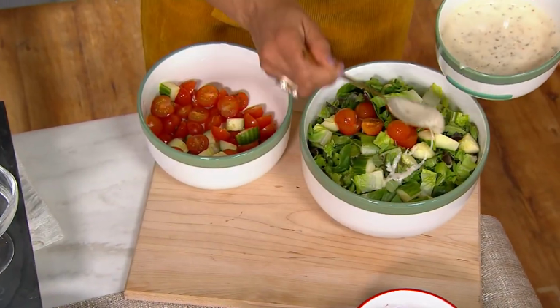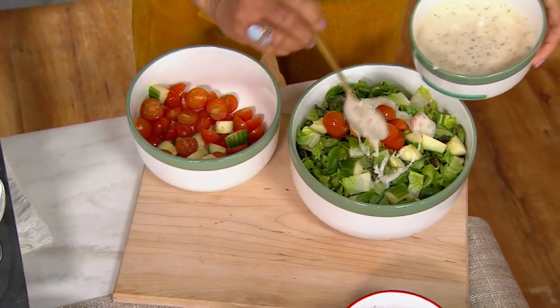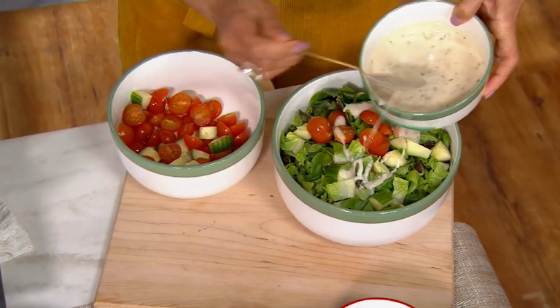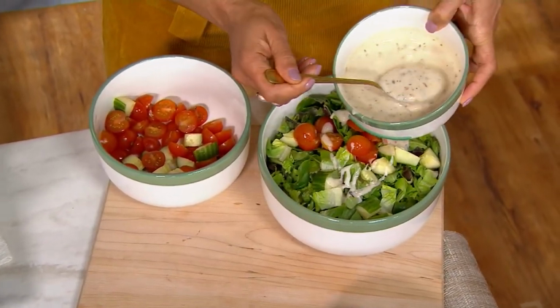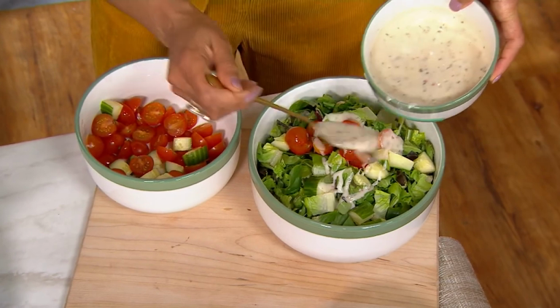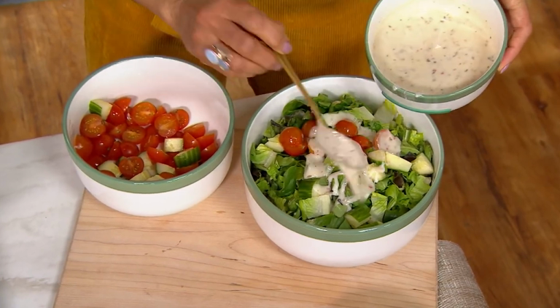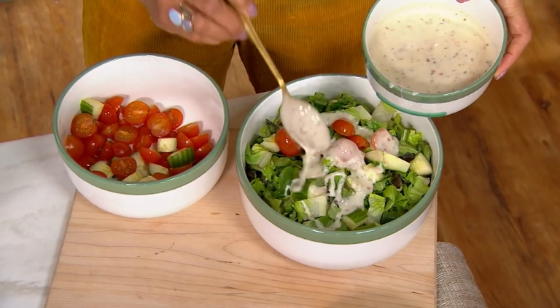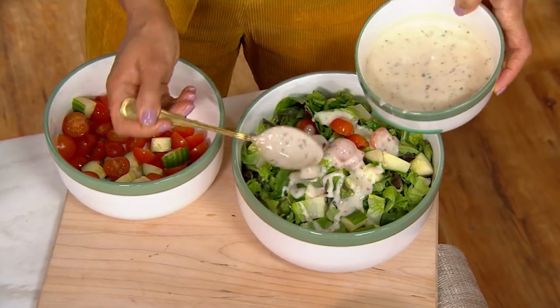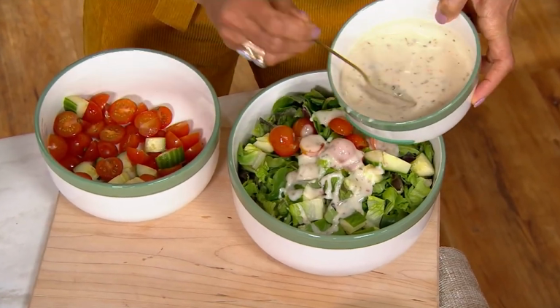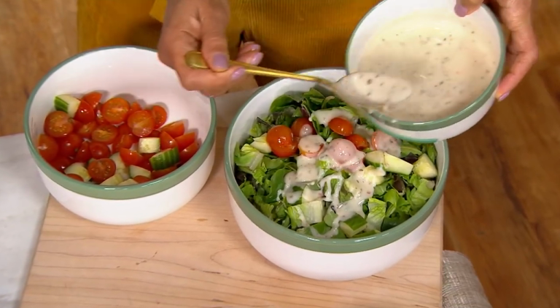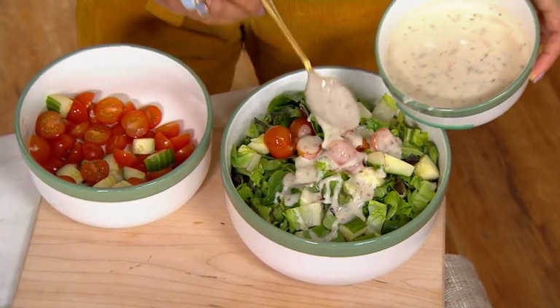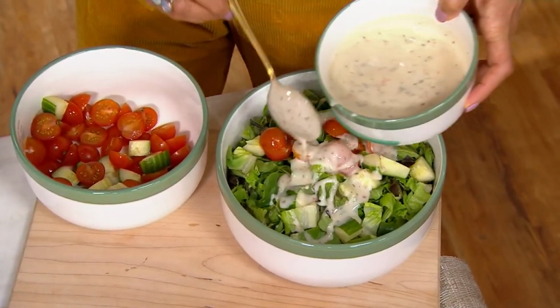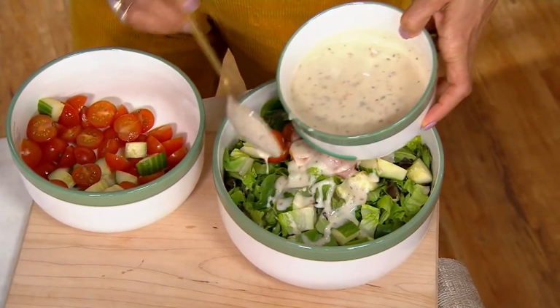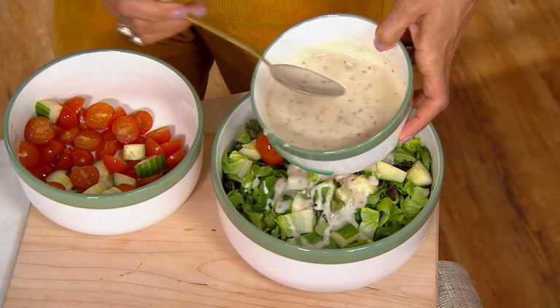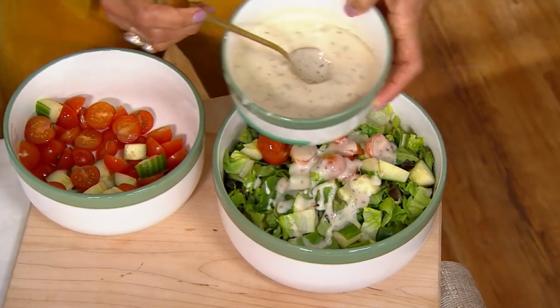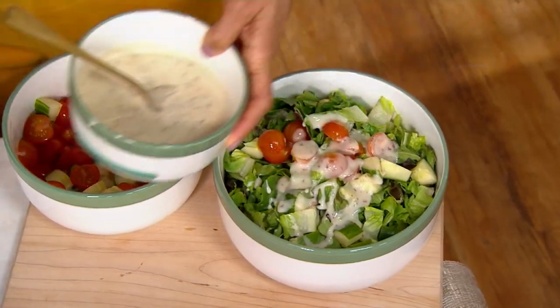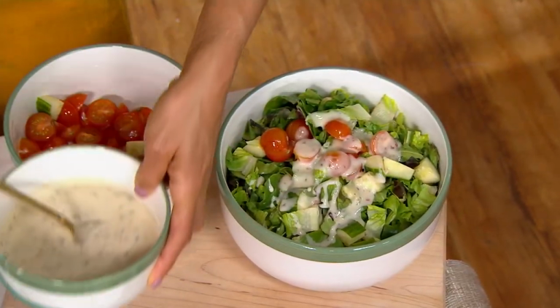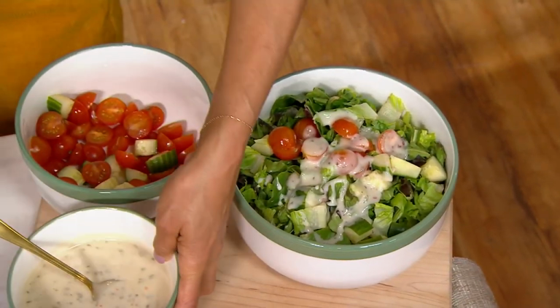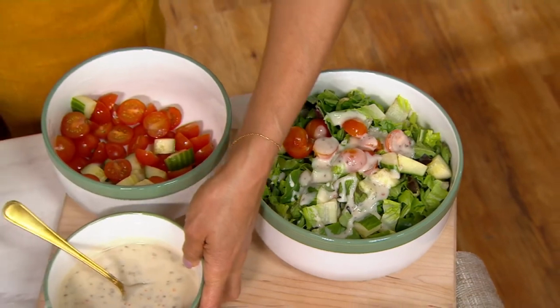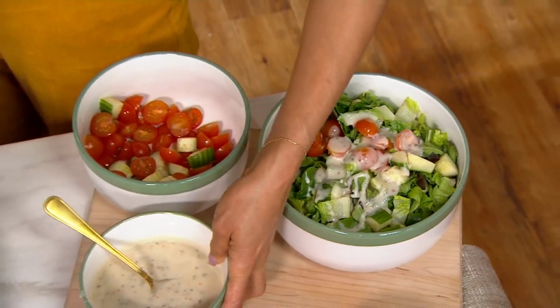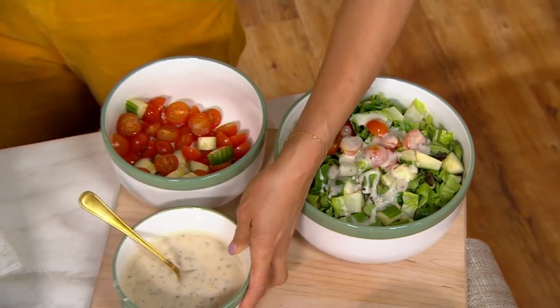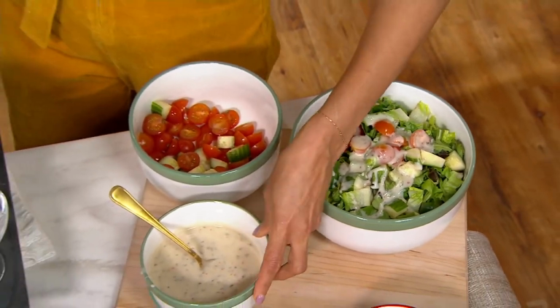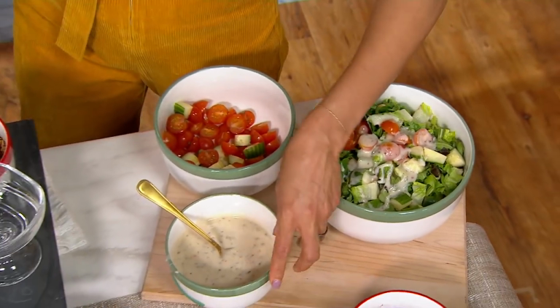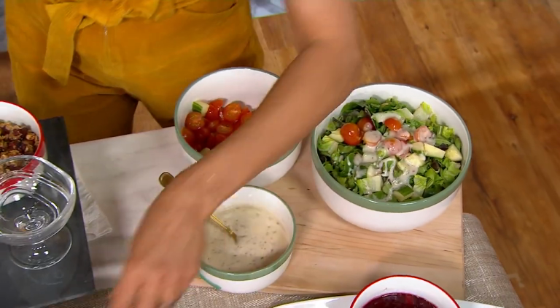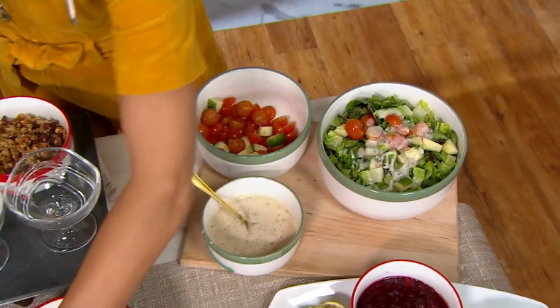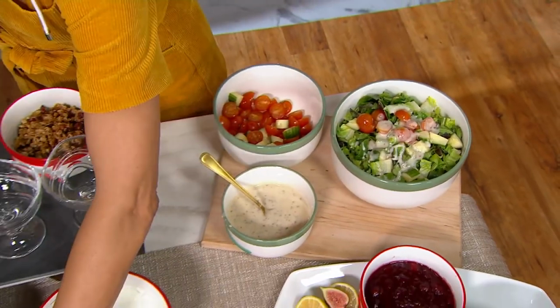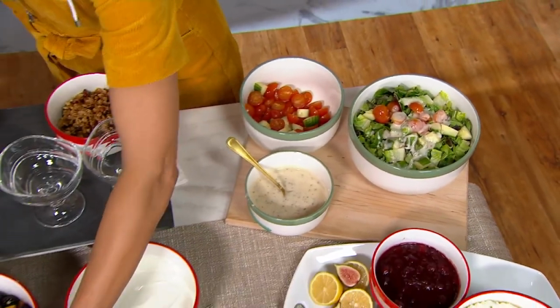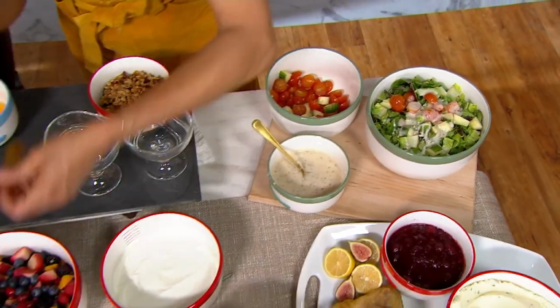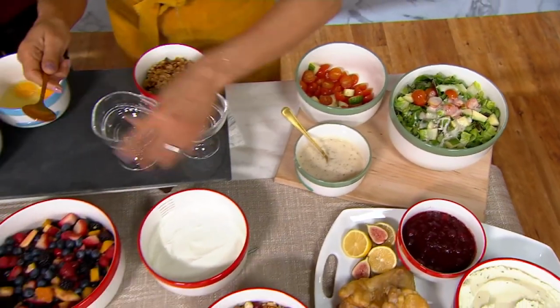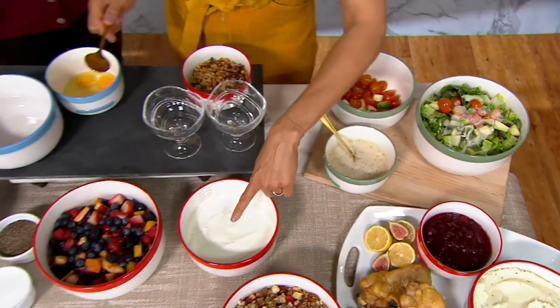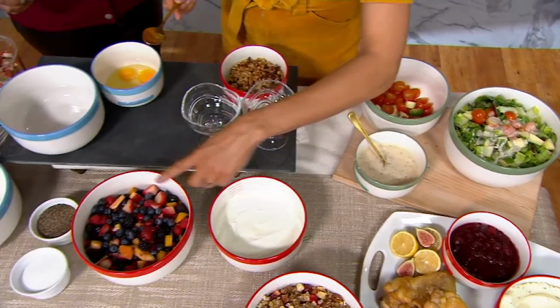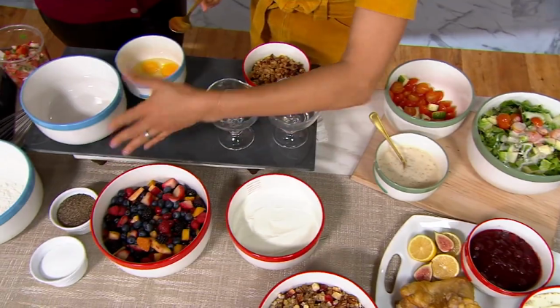I want to show you something exciting — these bowls nest together, but they also nest with the measuring bowl we showed earlier. That is so cool!